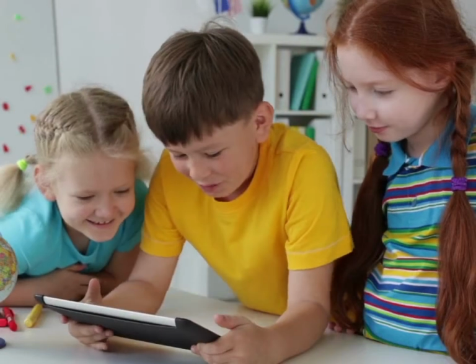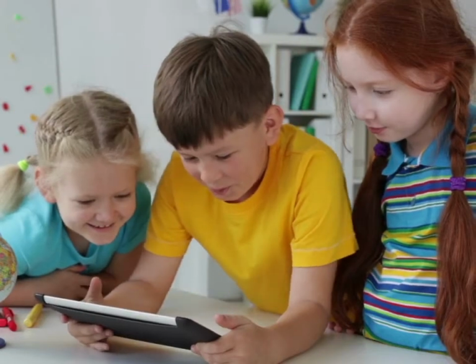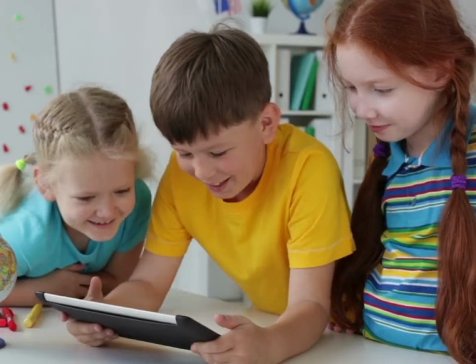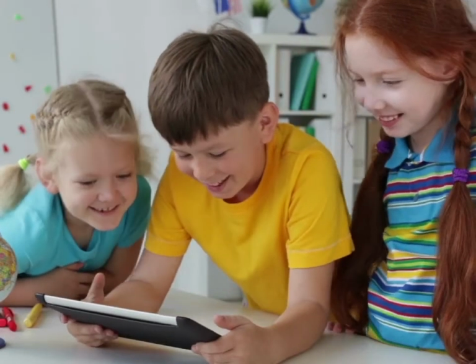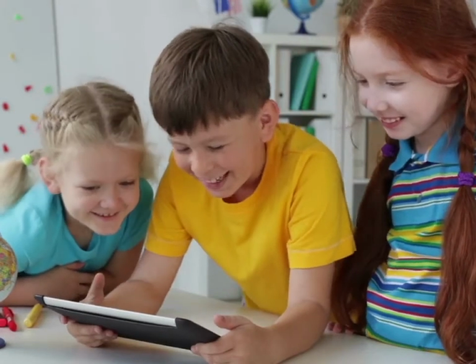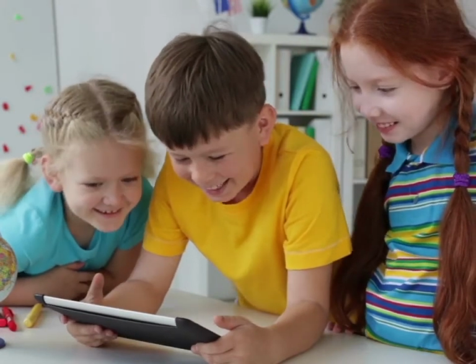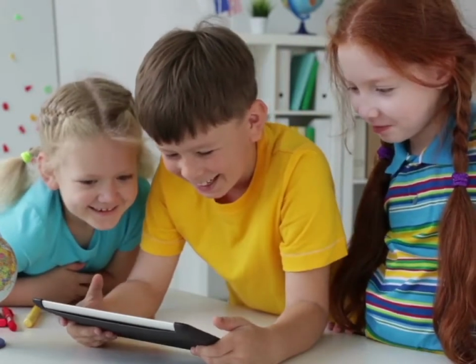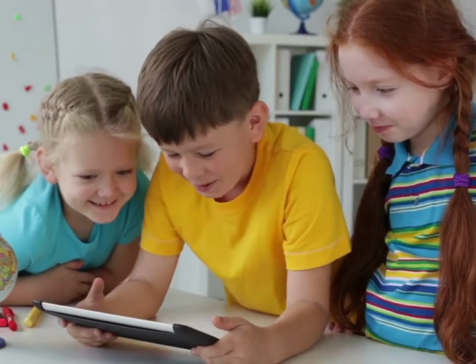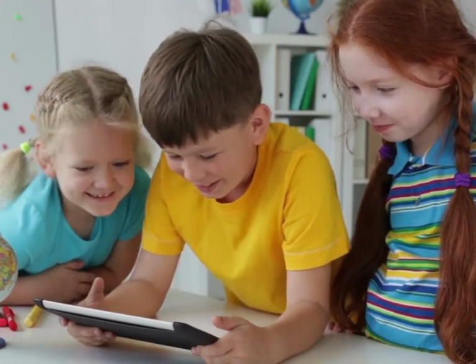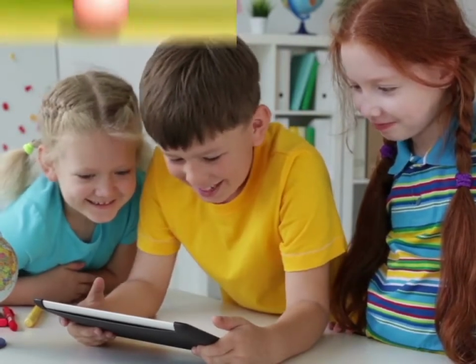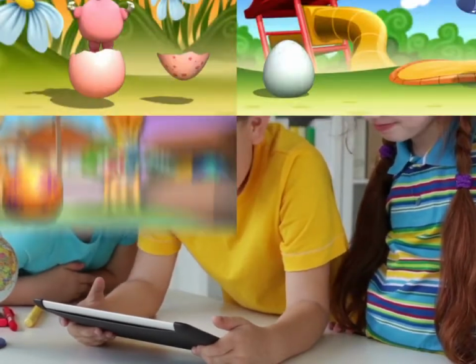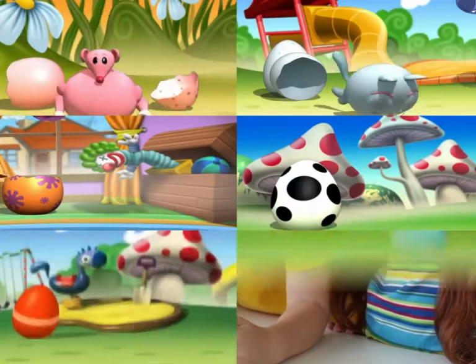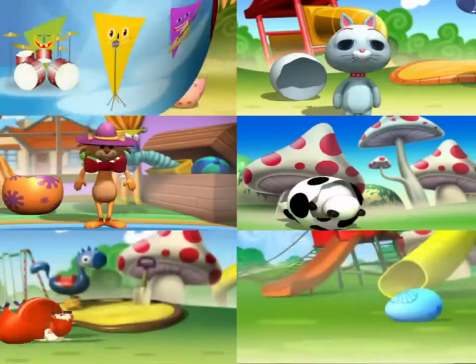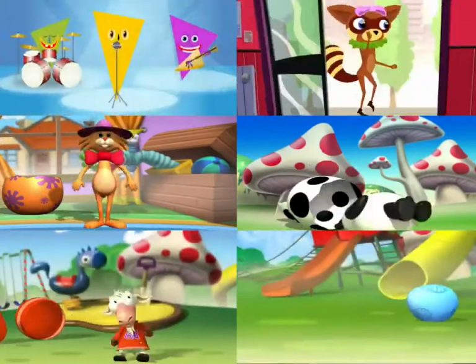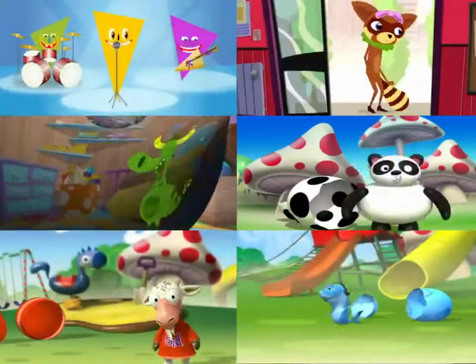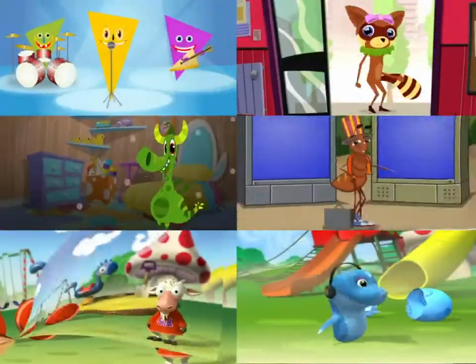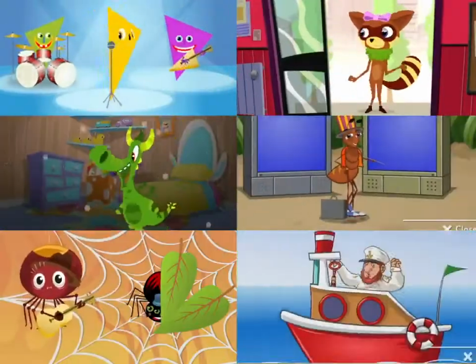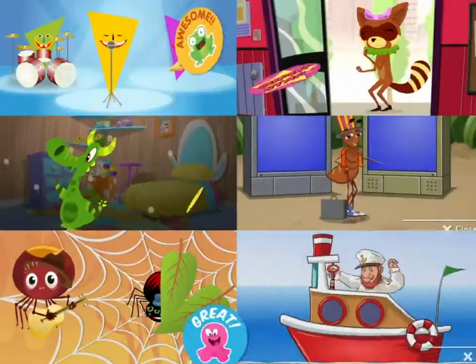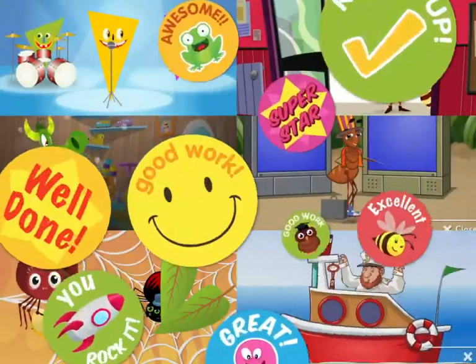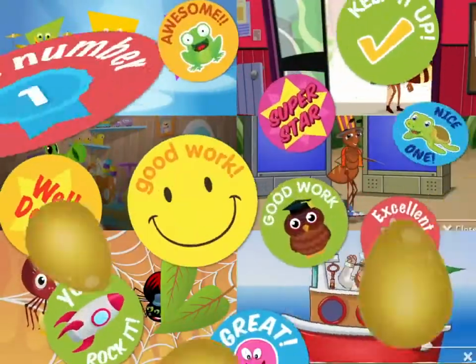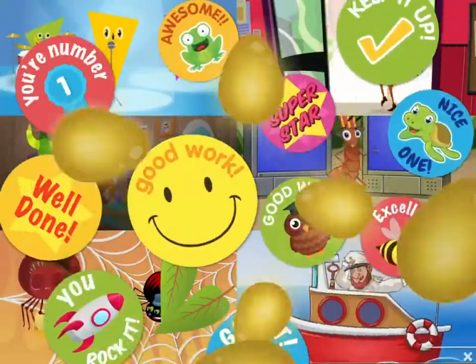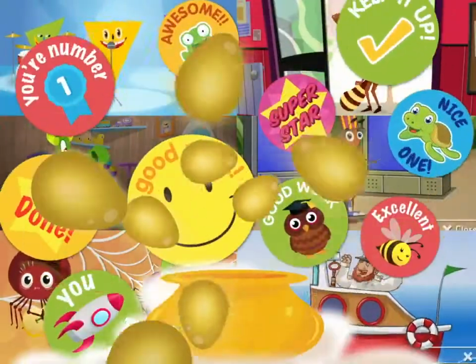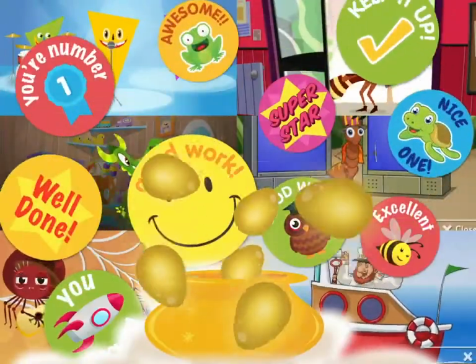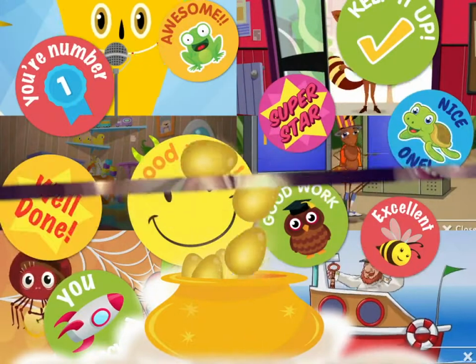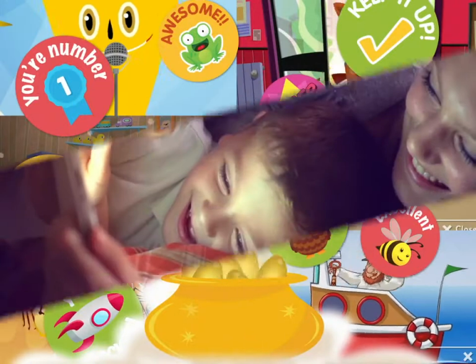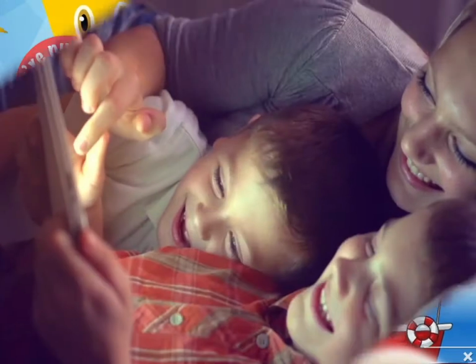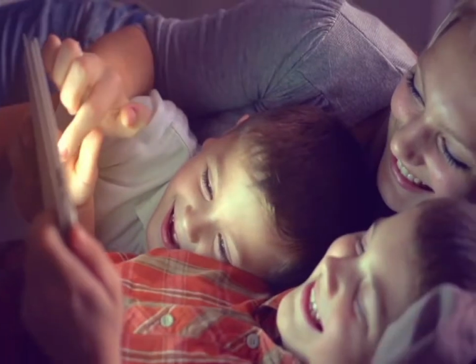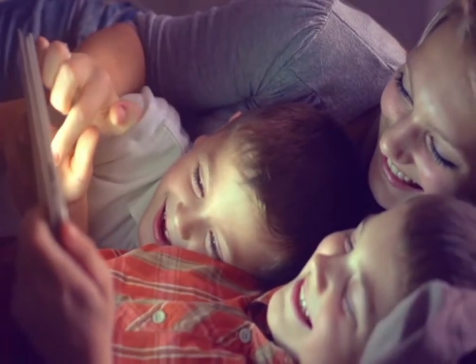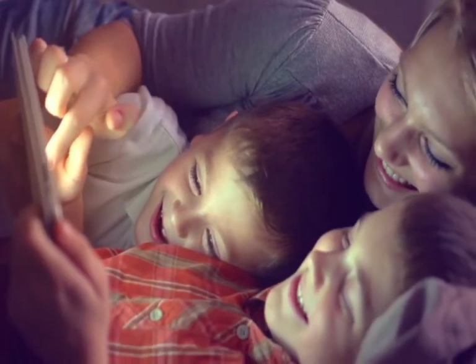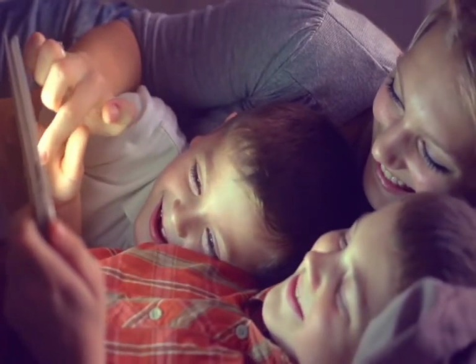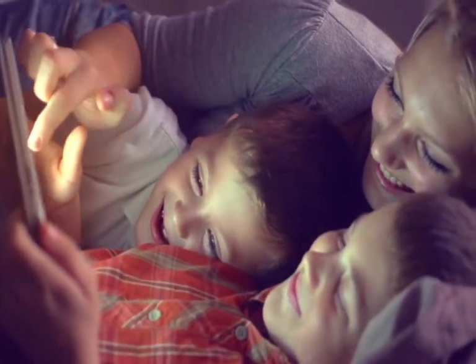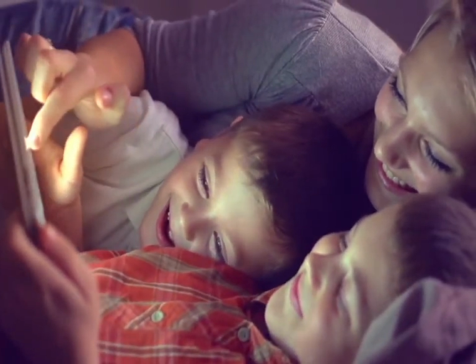And children love it. Reading Eggs makes learning to read fun with lovable characters and memorable songs, with instant feedback and exciting rewards. Children grow more confident as their reading ability improves.